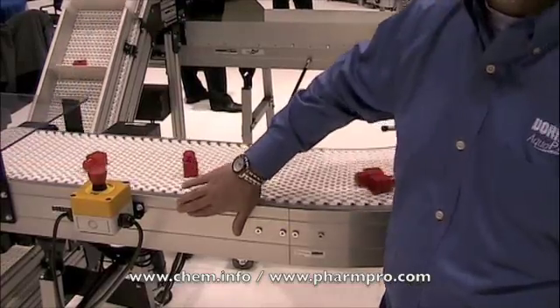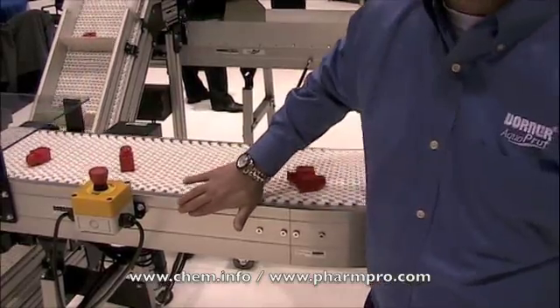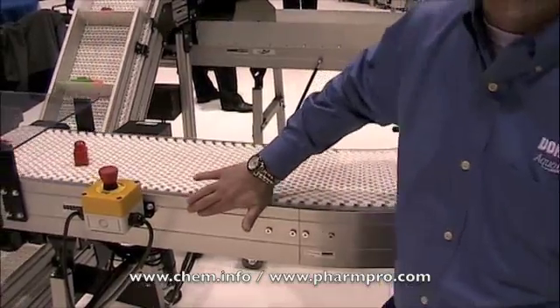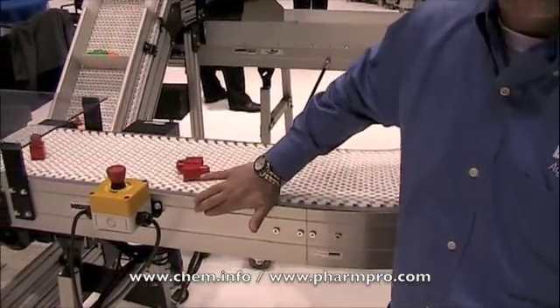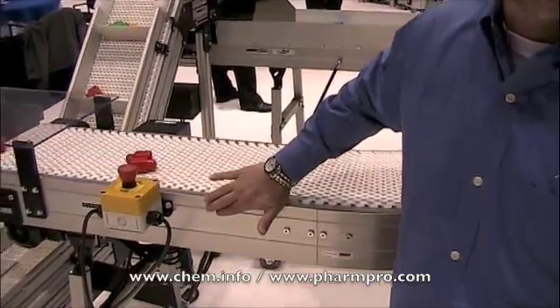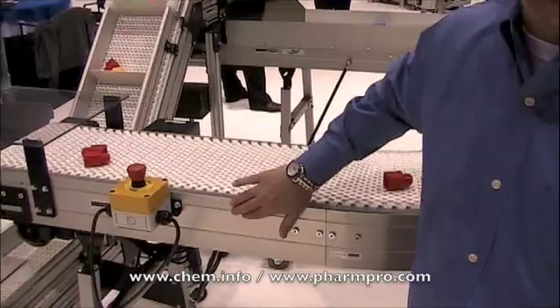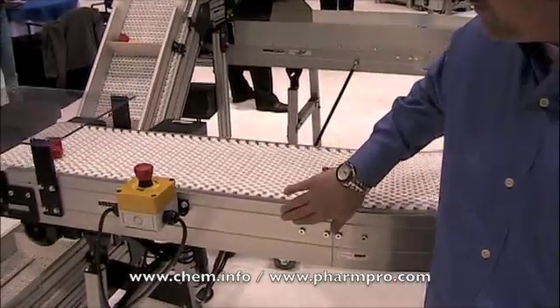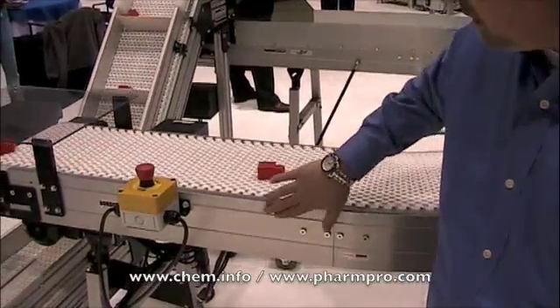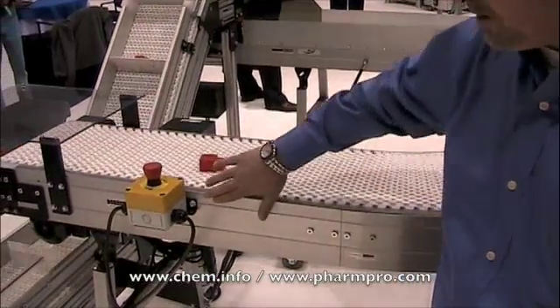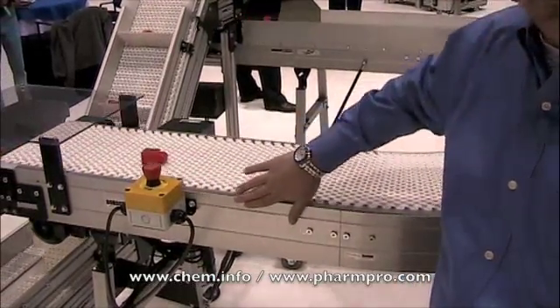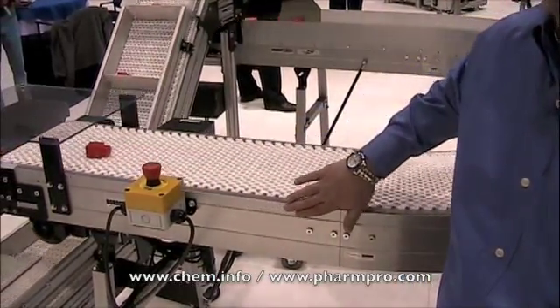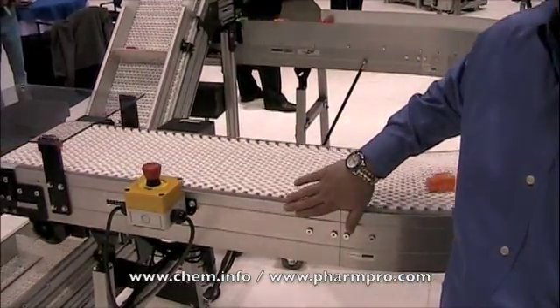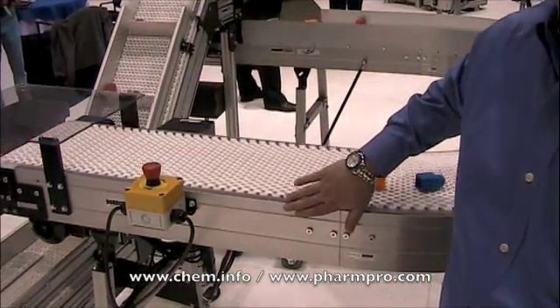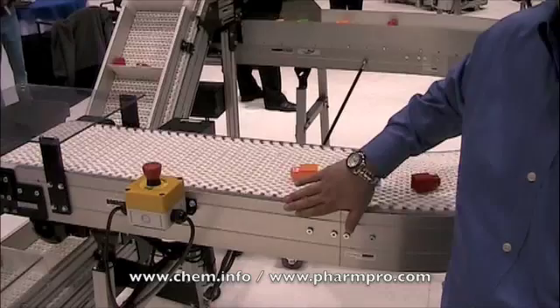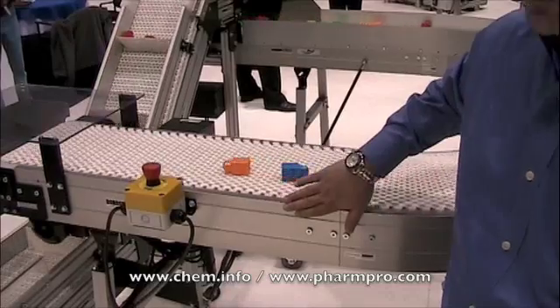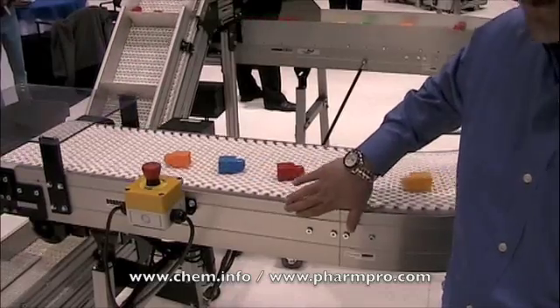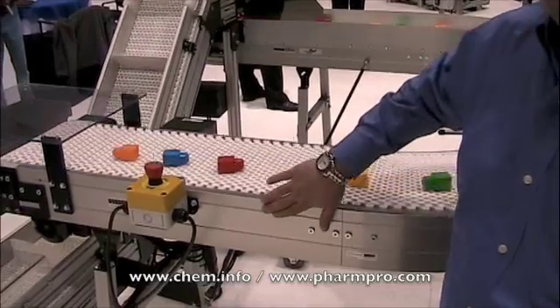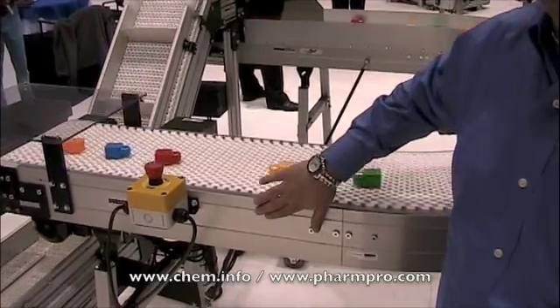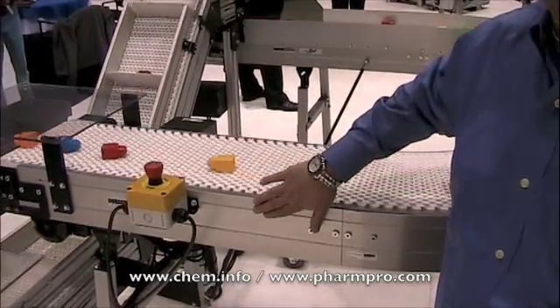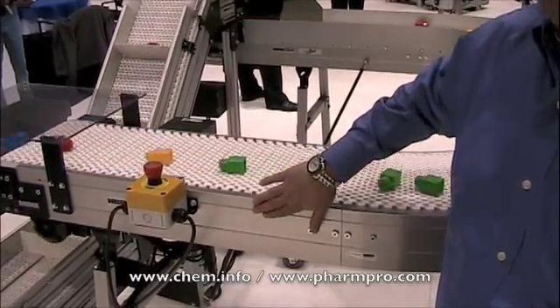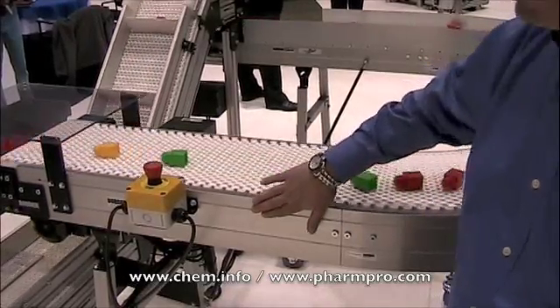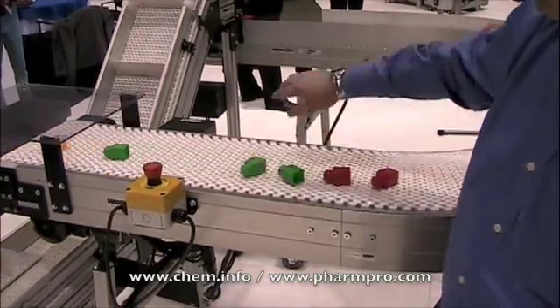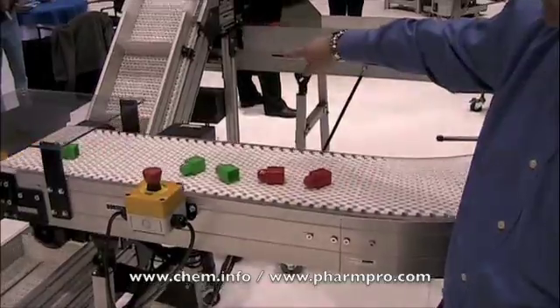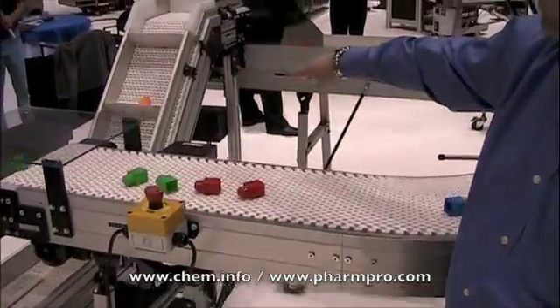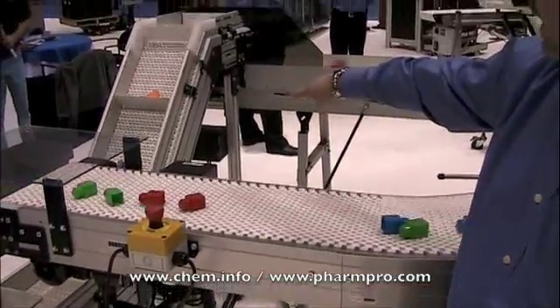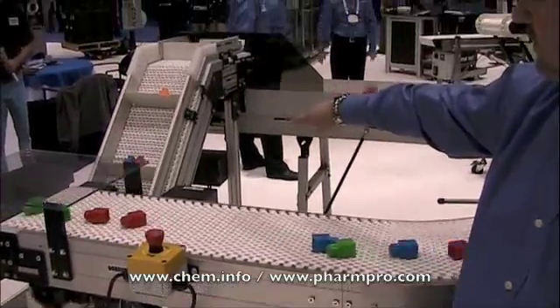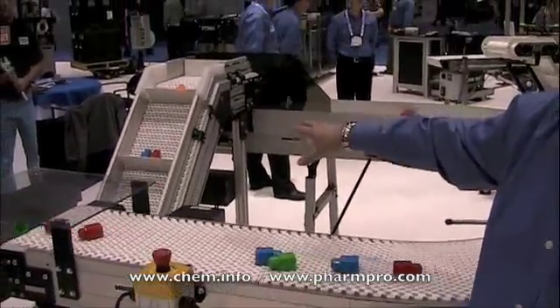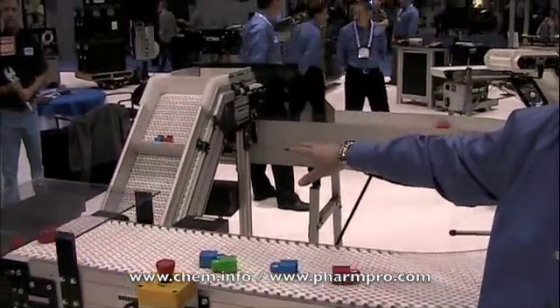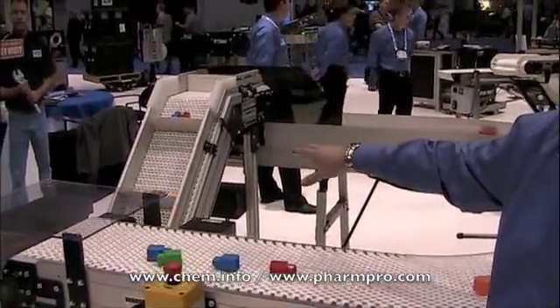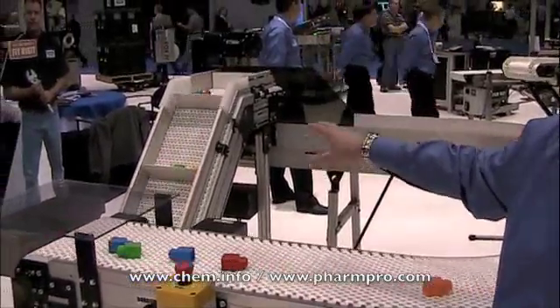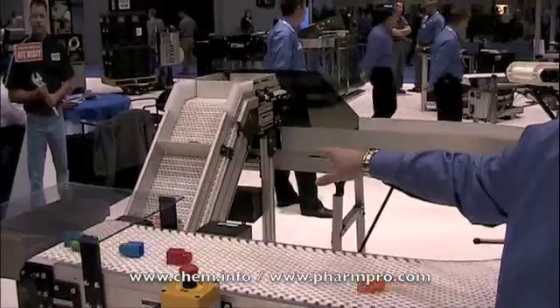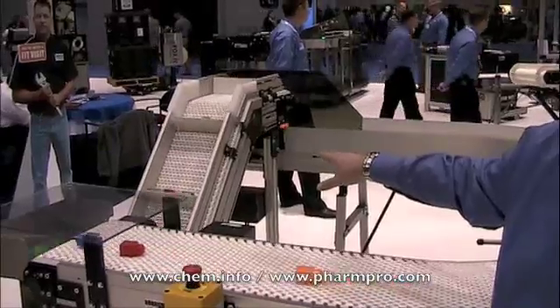Behind this smart slot is a T-slot that gives you the full capability of adding on various components for automation without the drawbacks of slots that collect dust. If you look in the background here, you can actually see a conveyor that we have that has T-slots.